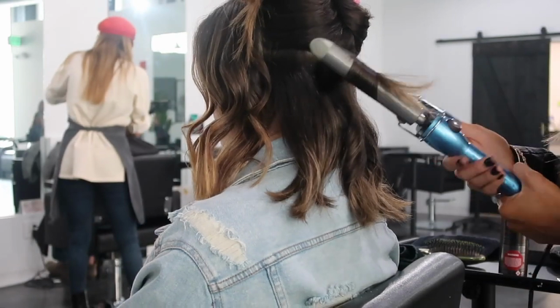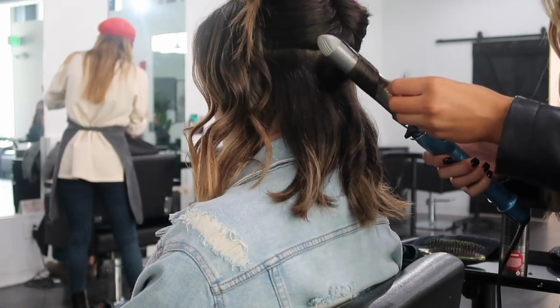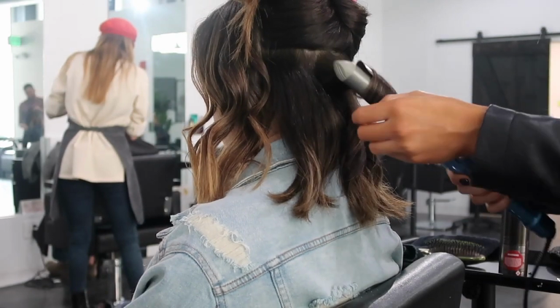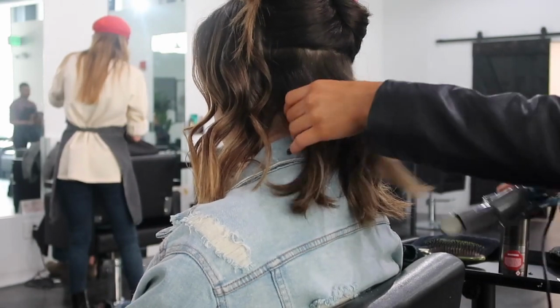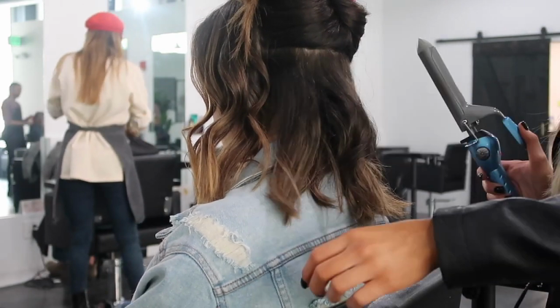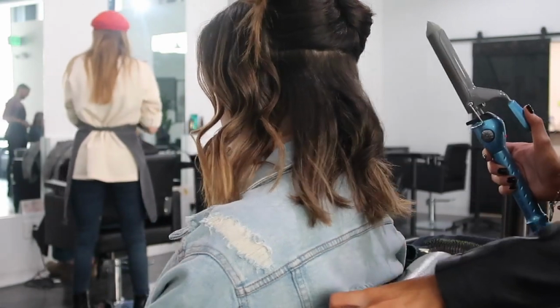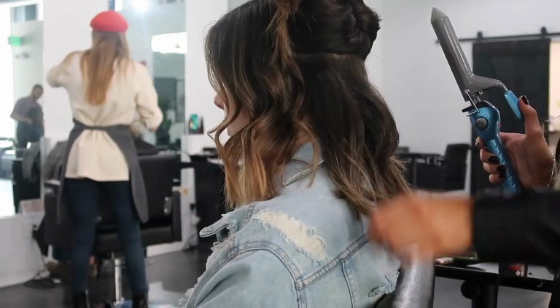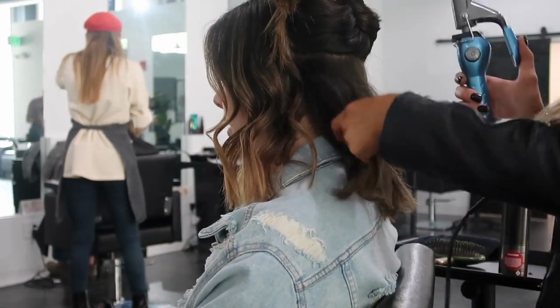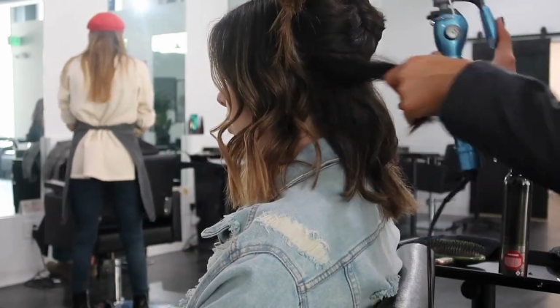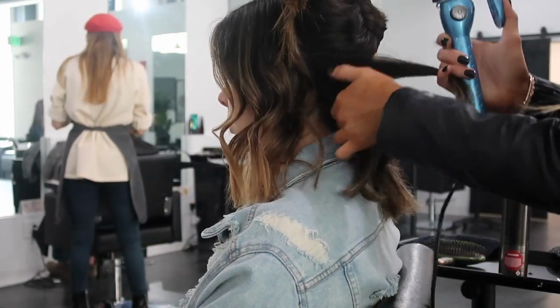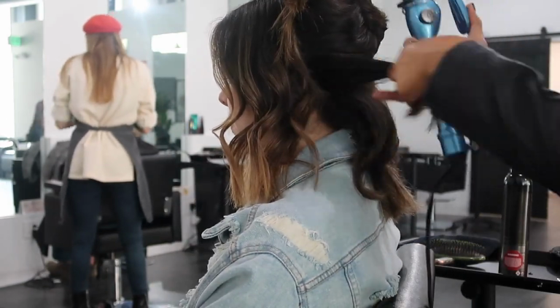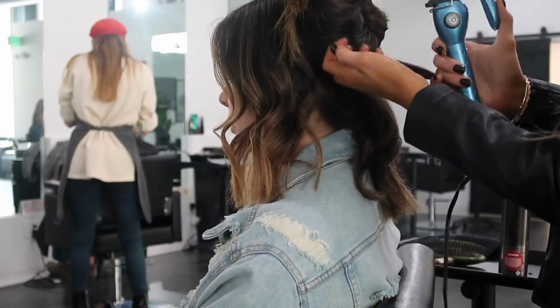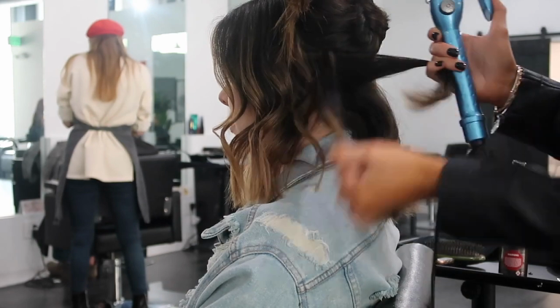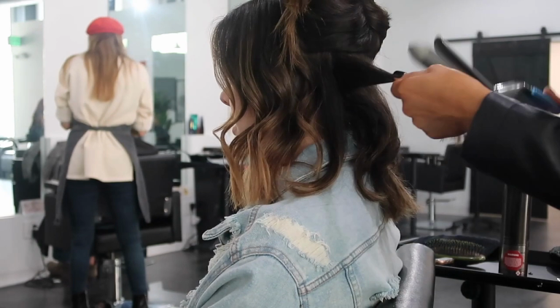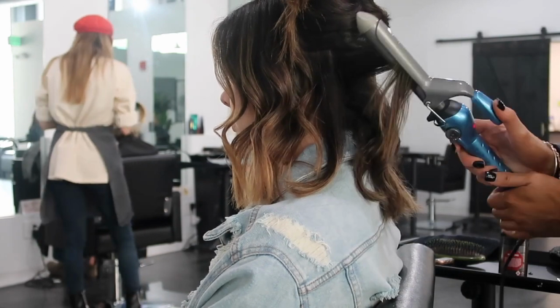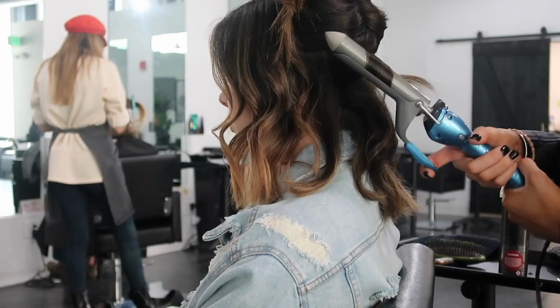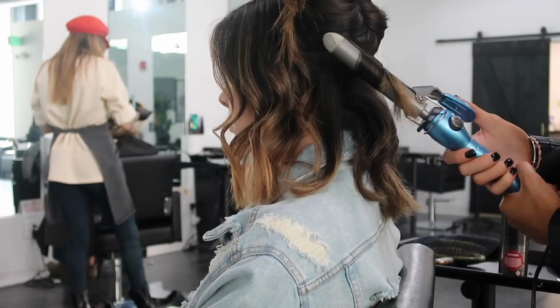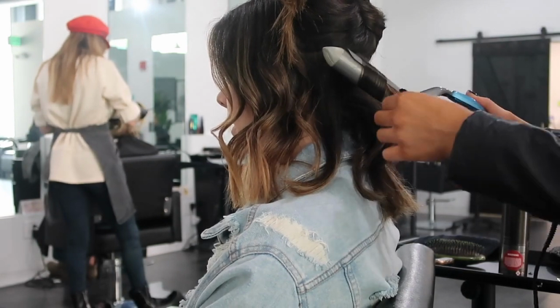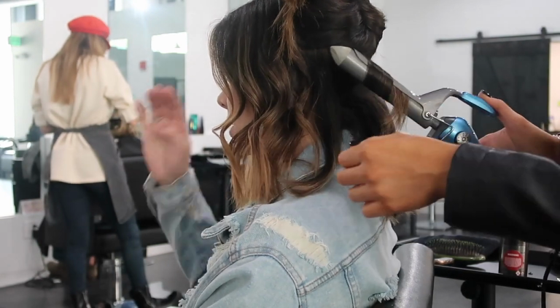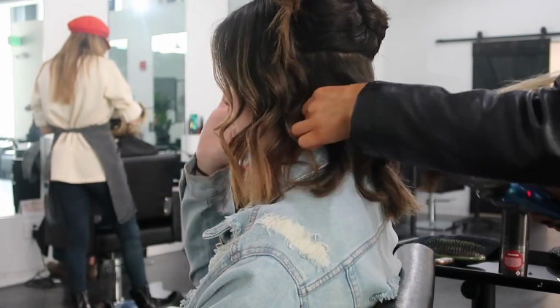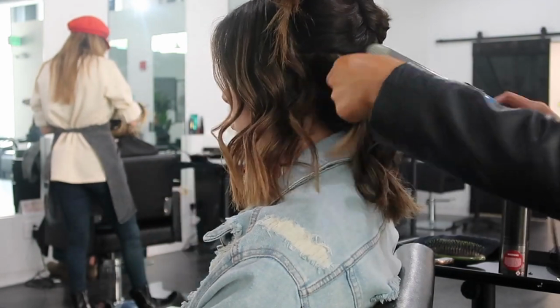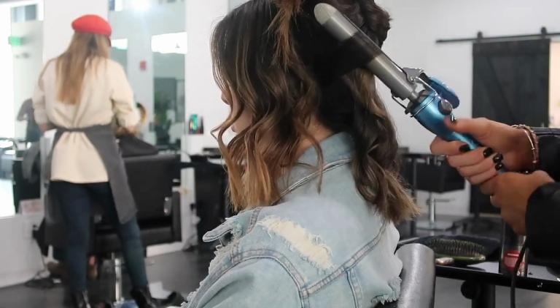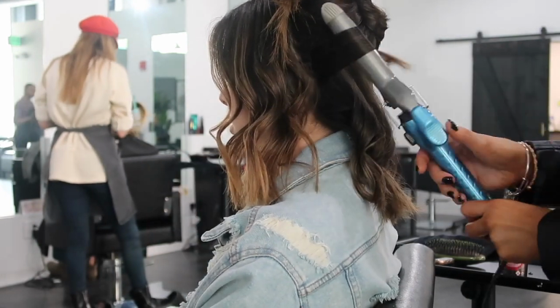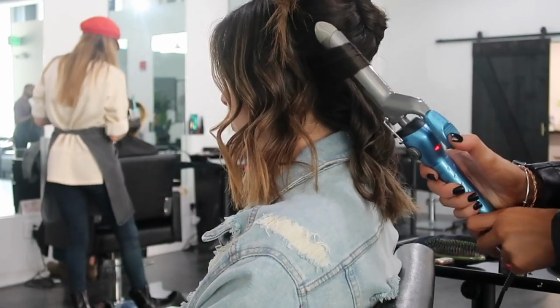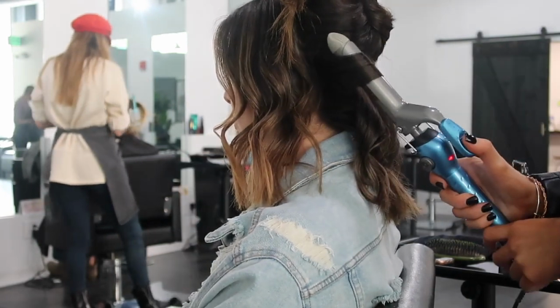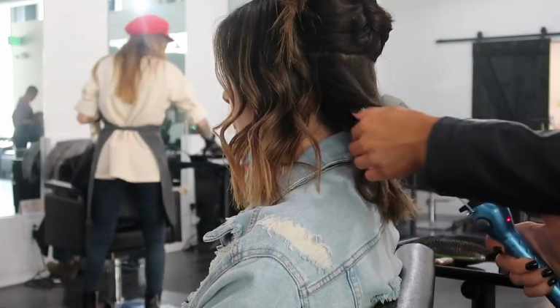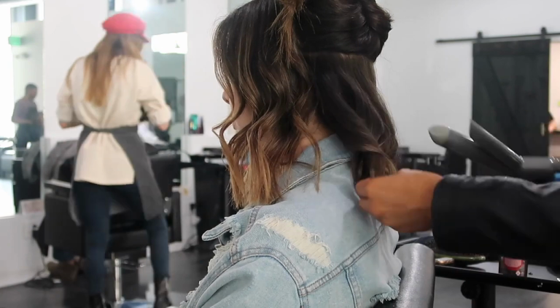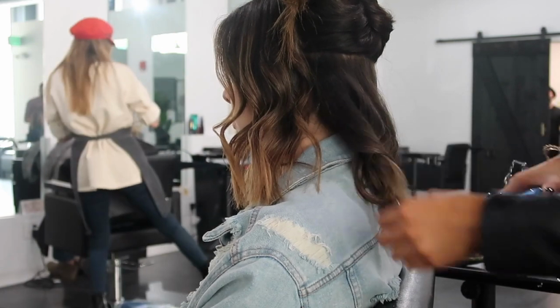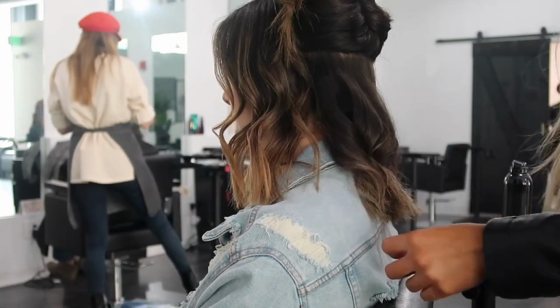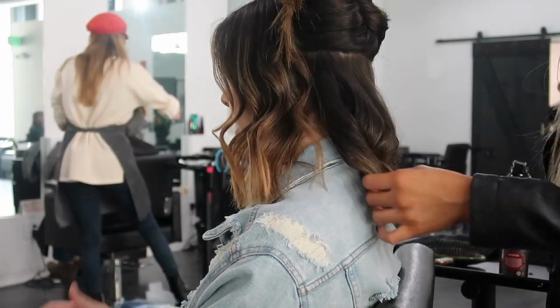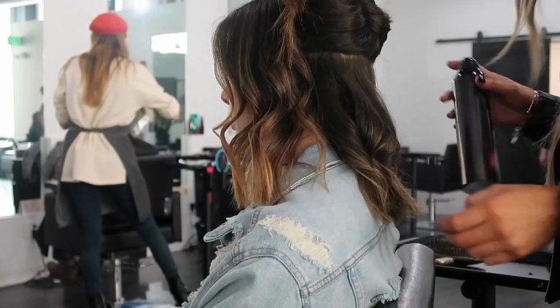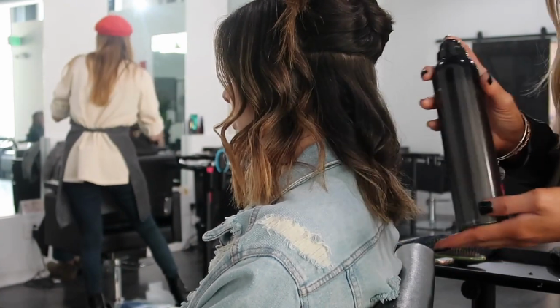If you guys want the curls to last a super long time, make sure you're doing it on dirty hair — whether it's second day or third day. If you do it when it's freshly clean, the curls are going to drop a little bit more.